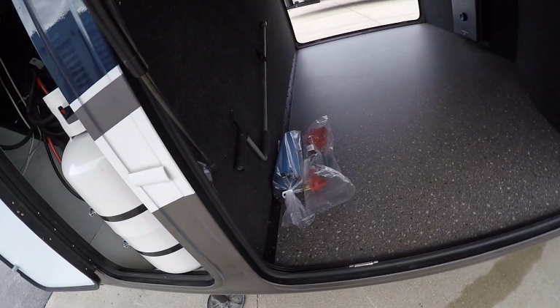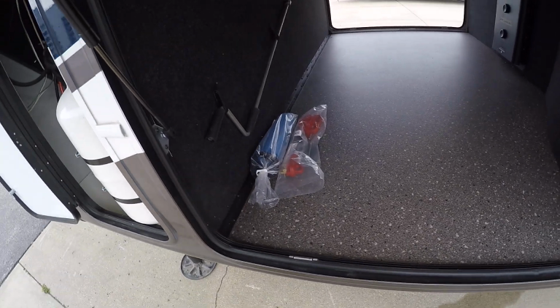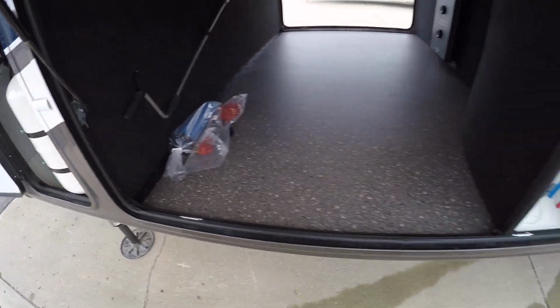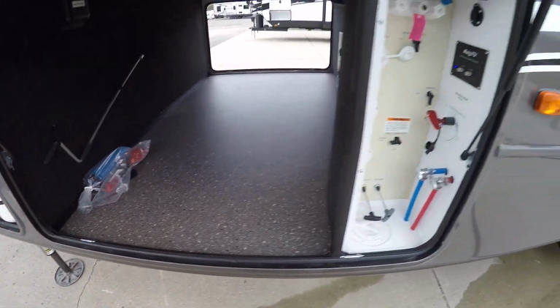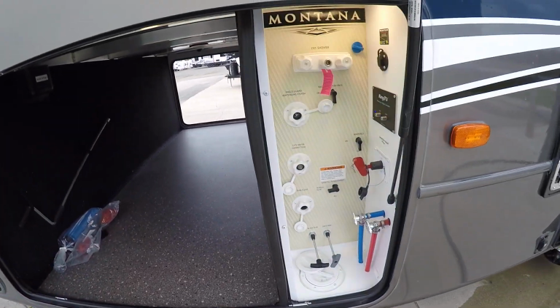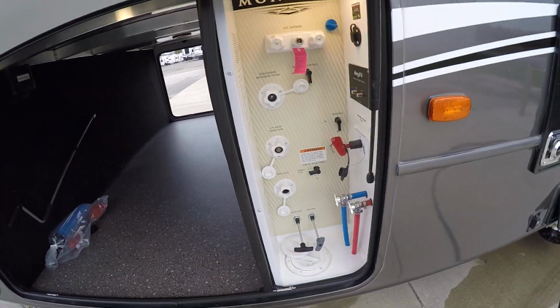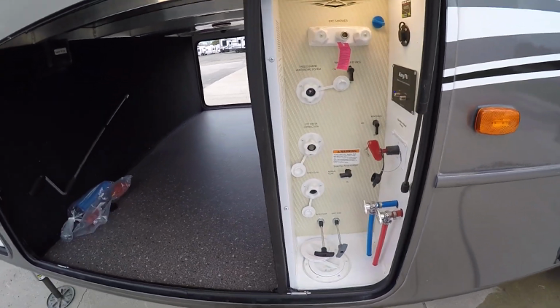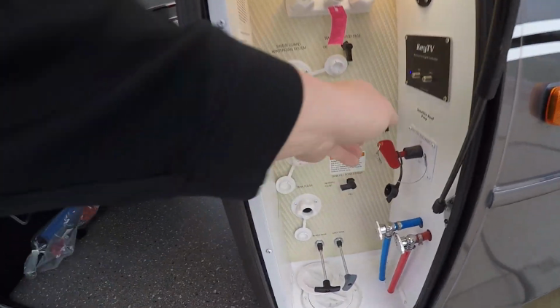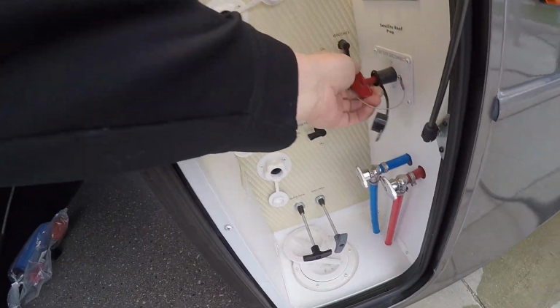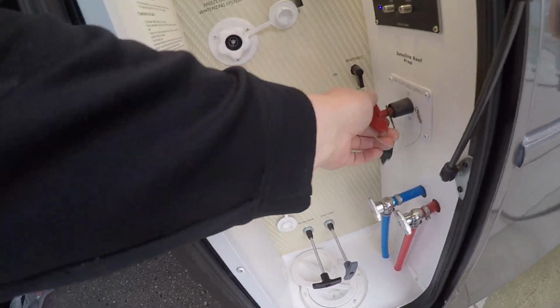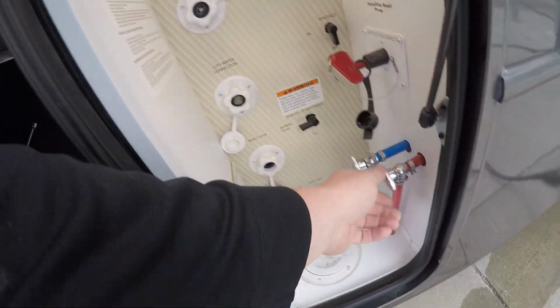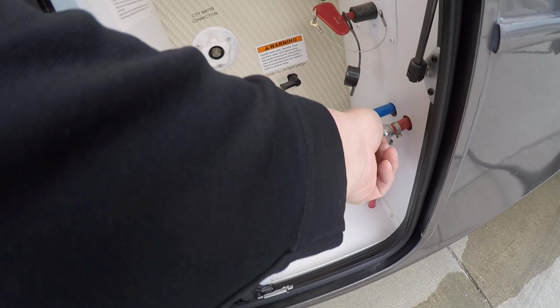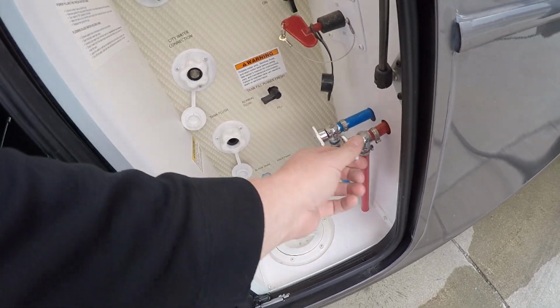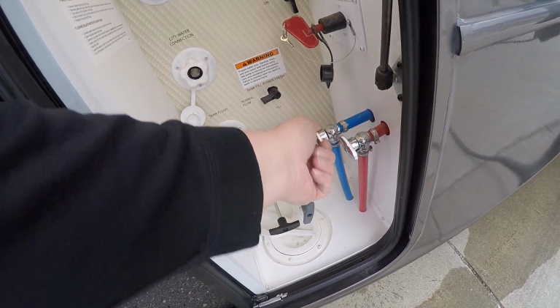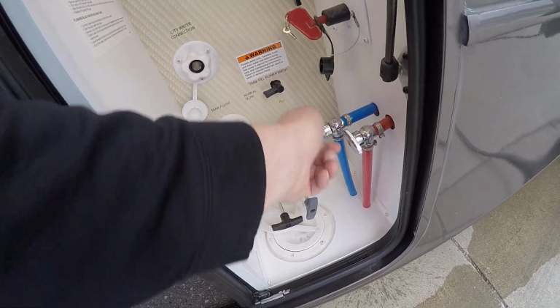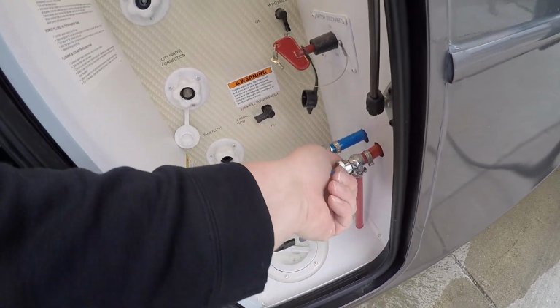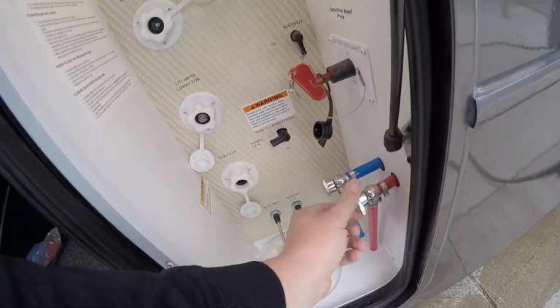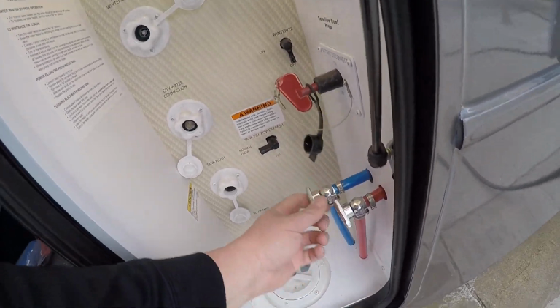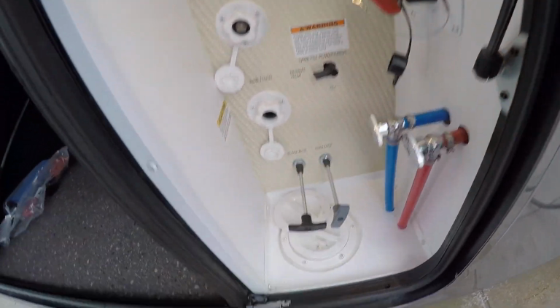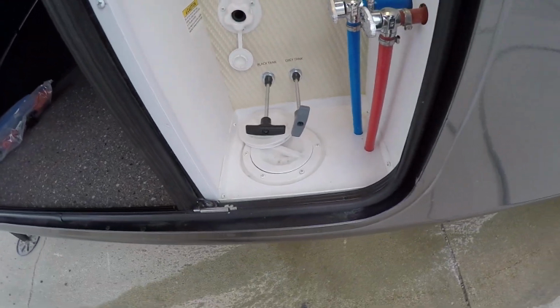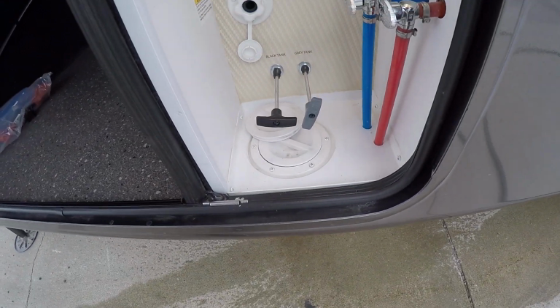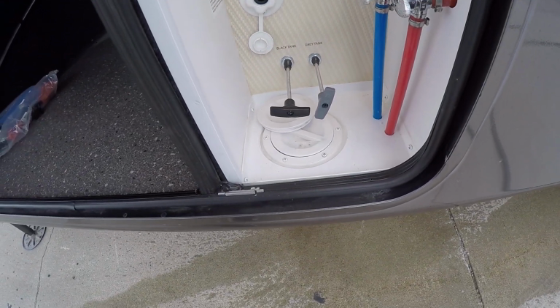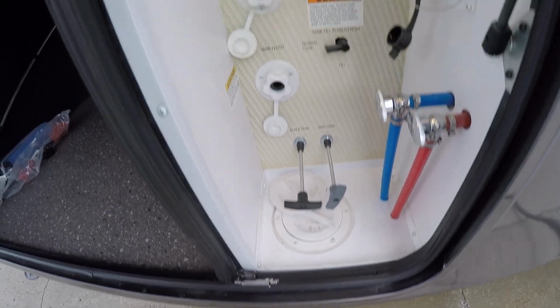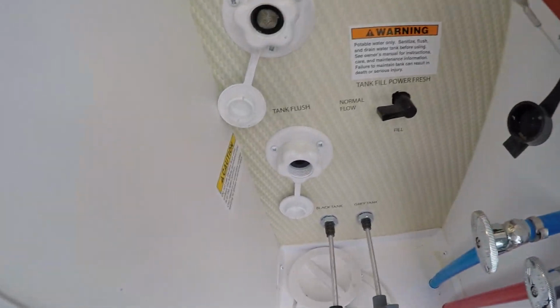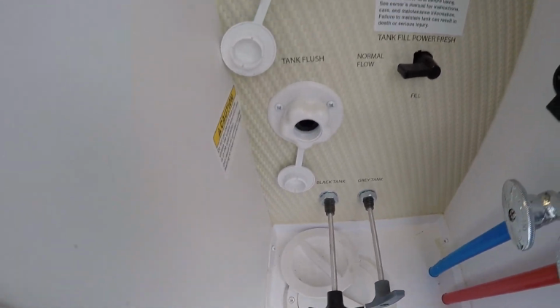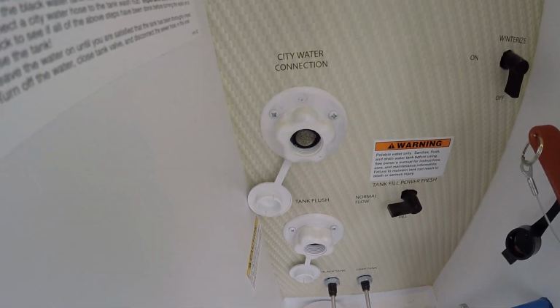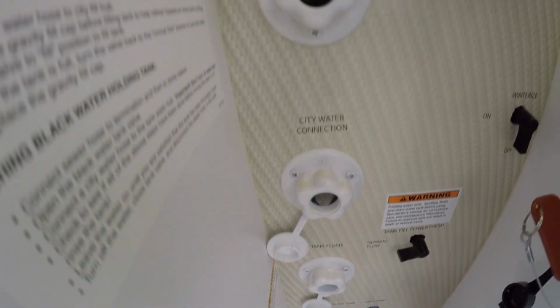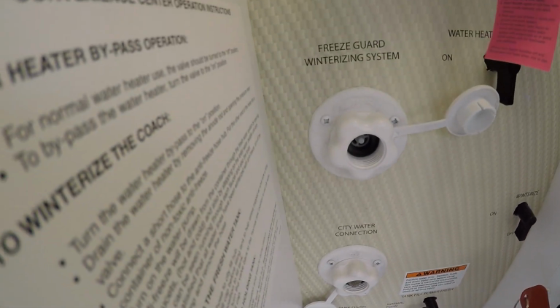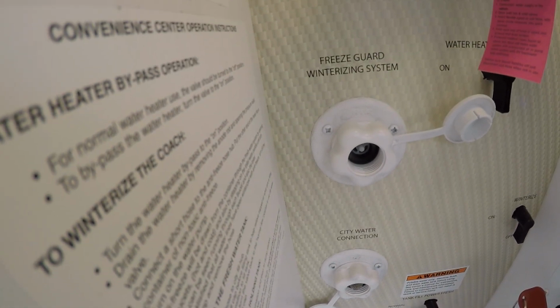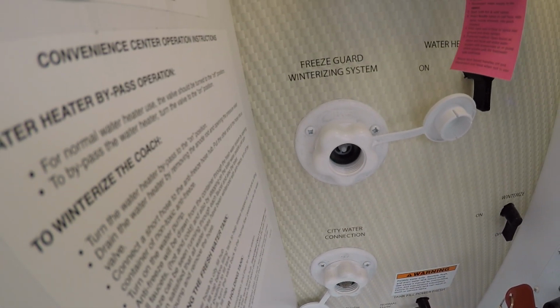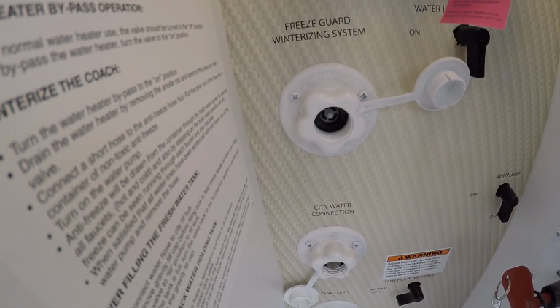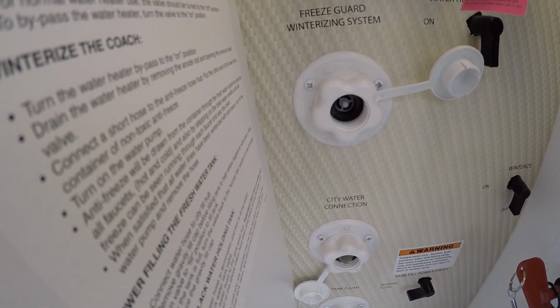We've got our sewer hose and adapter up front, and here is our water closet. This is our battery shutoff, our low point drains, our termination valve pulls, a tank flush, our main connection, and our connection for winterizing.